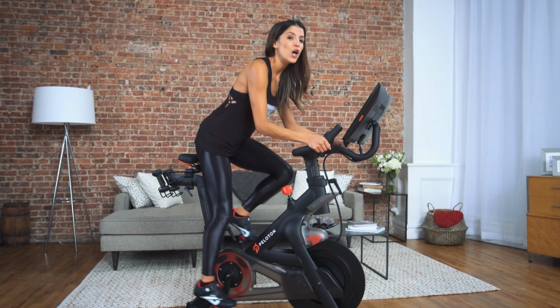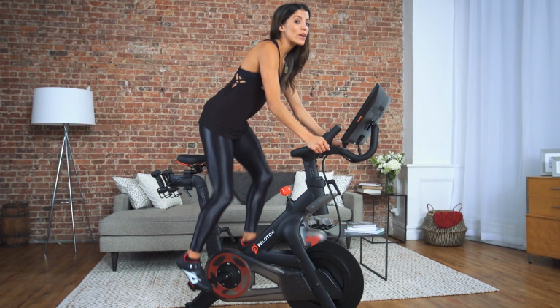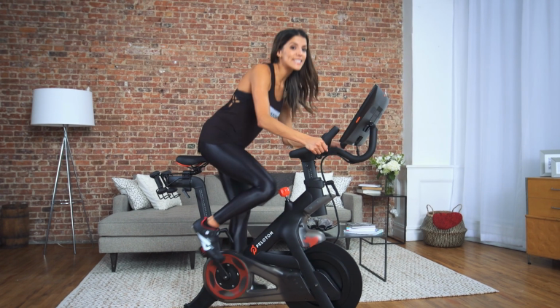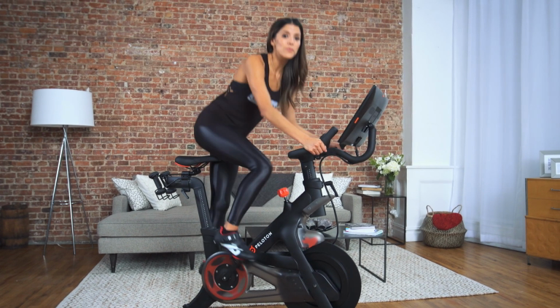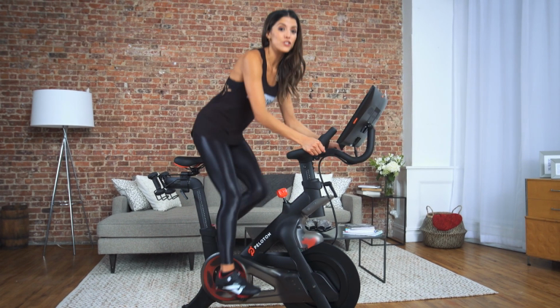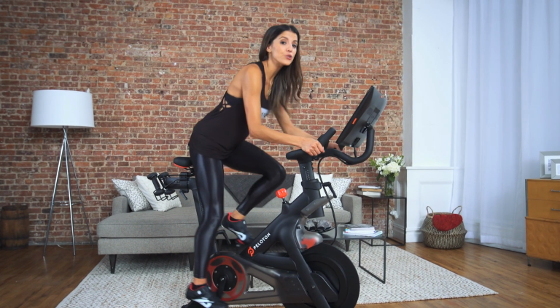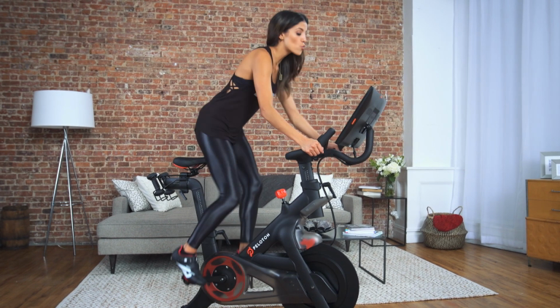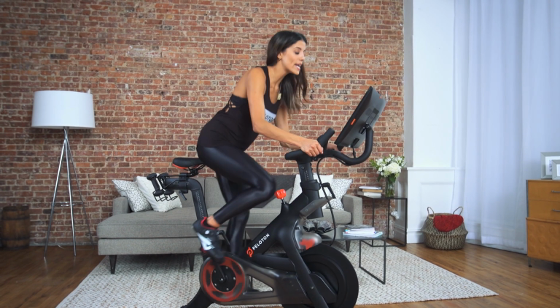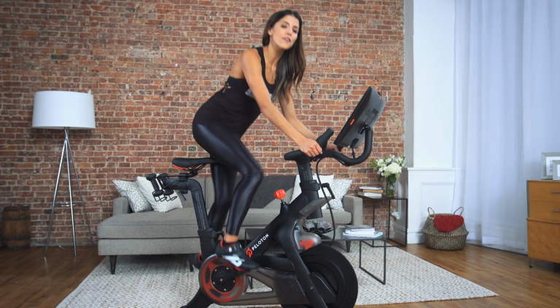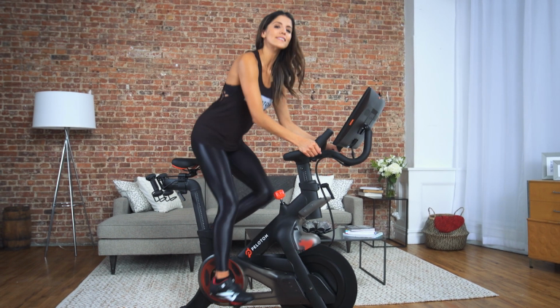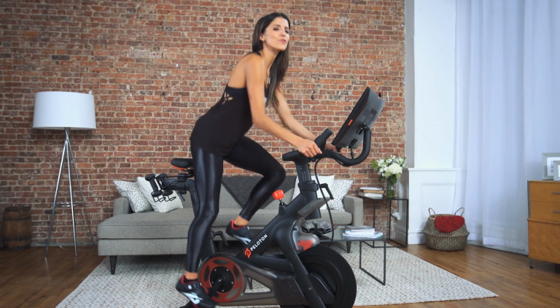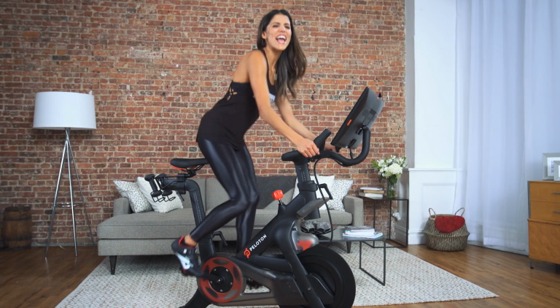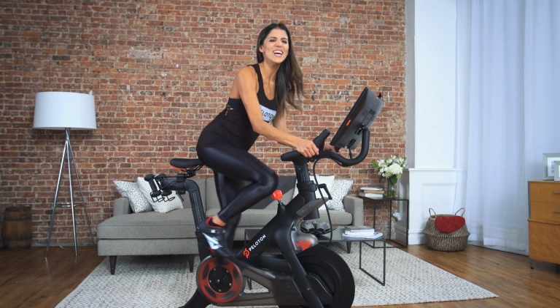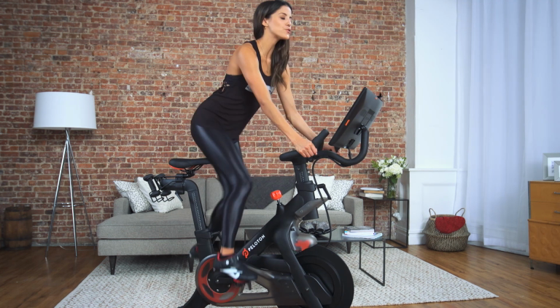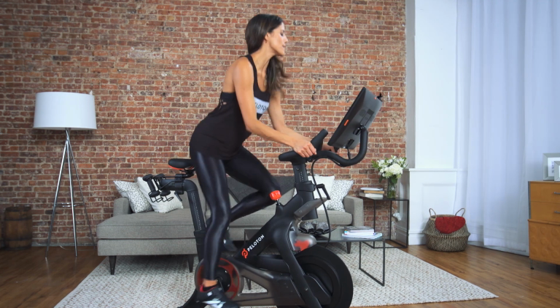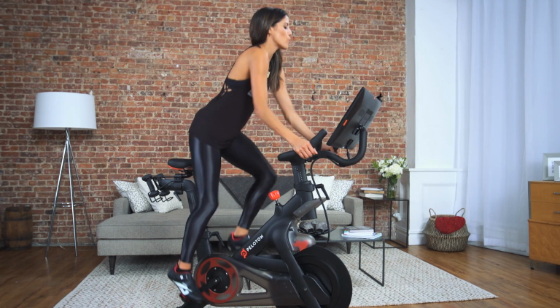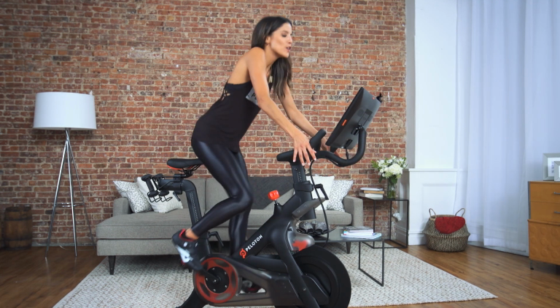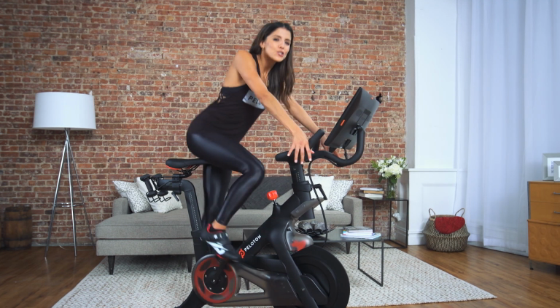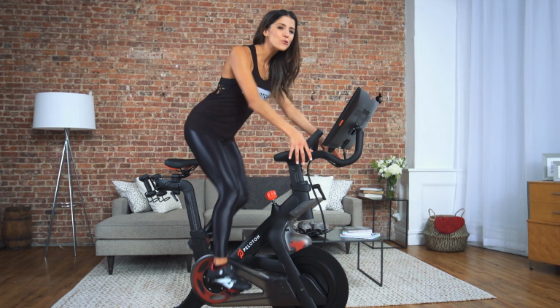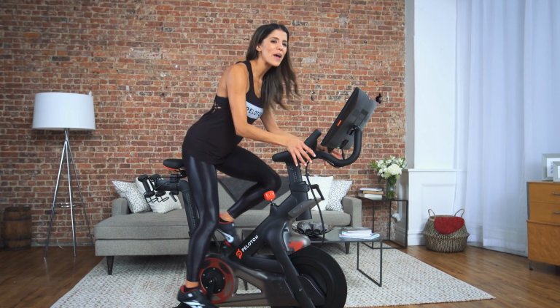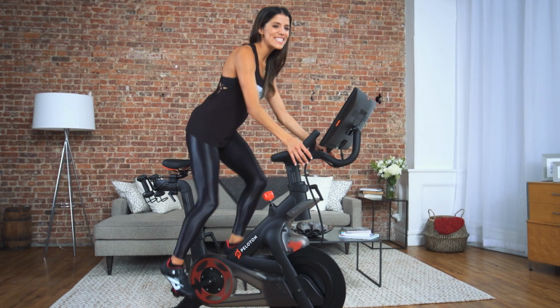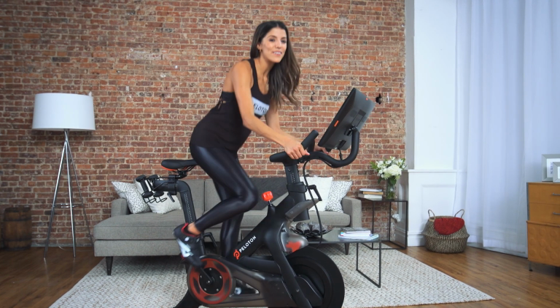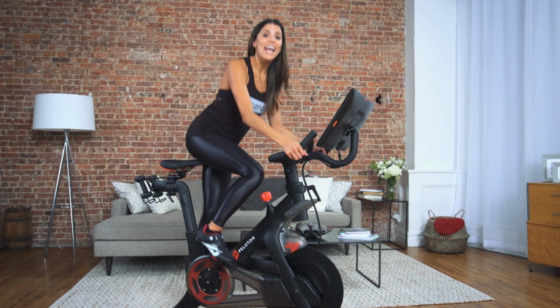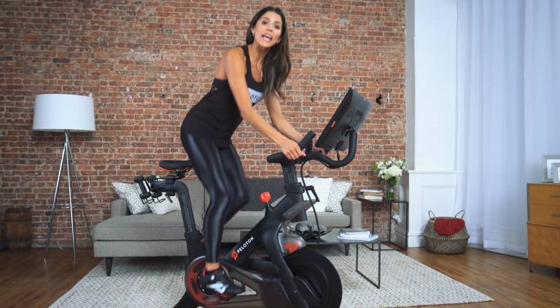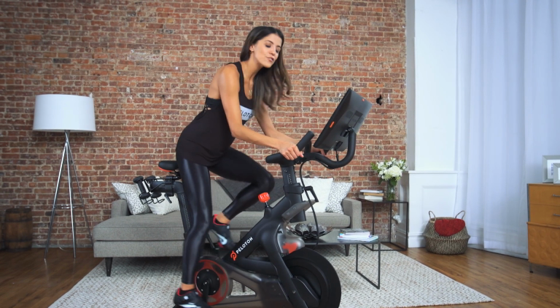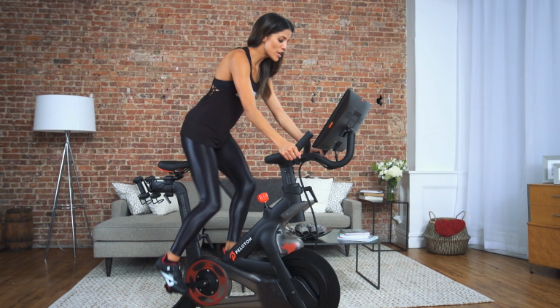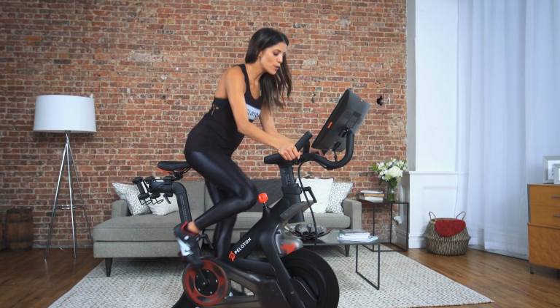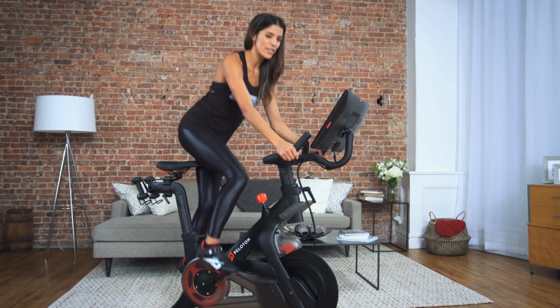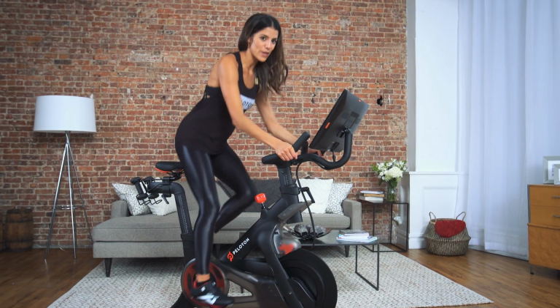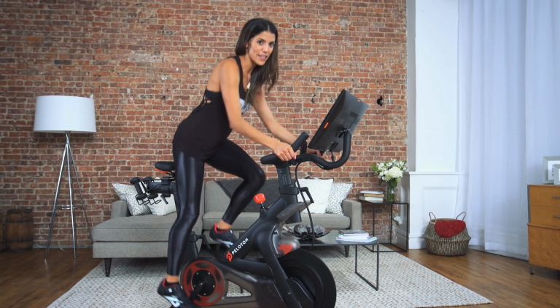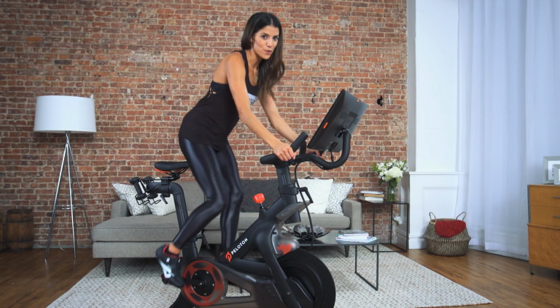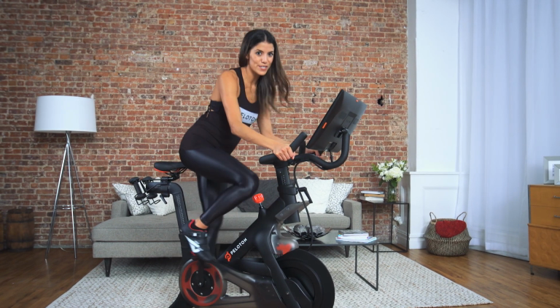When in second position, you should rise out of the seat with your head up, chest open, shoulders back and down, and your hands gently holding the bend of the handlebars.